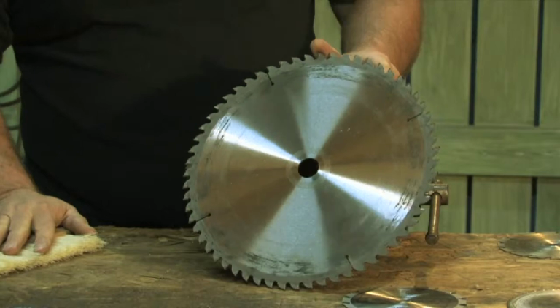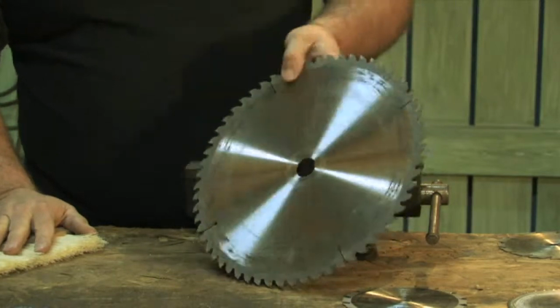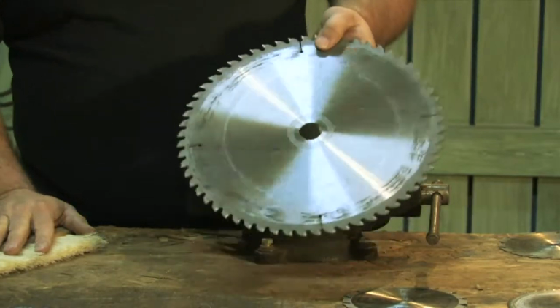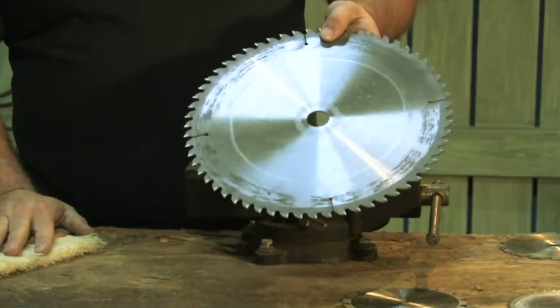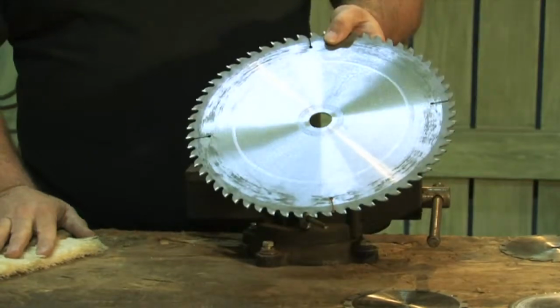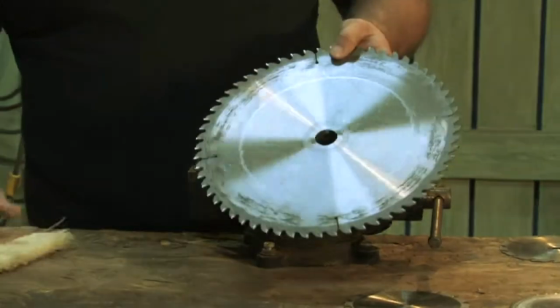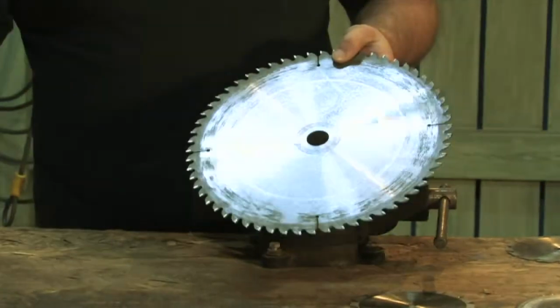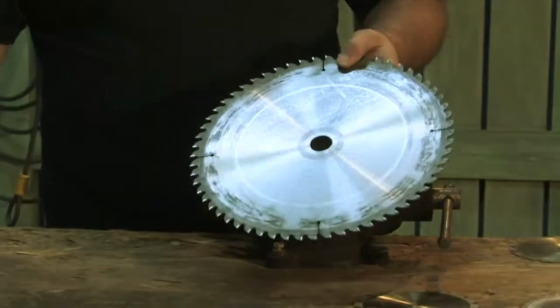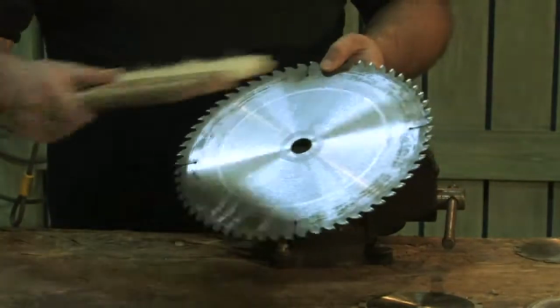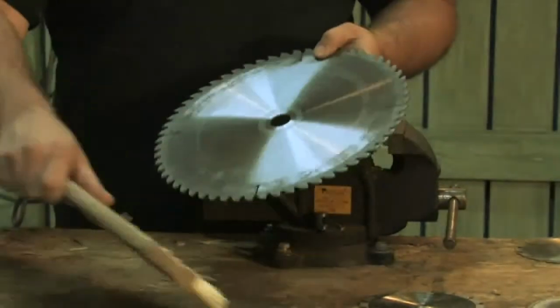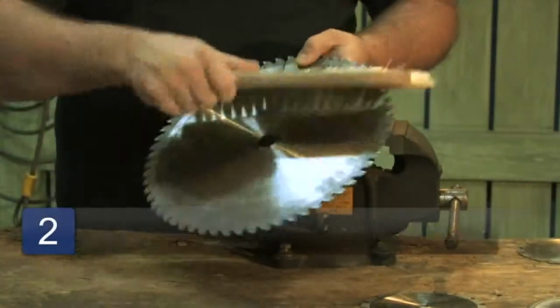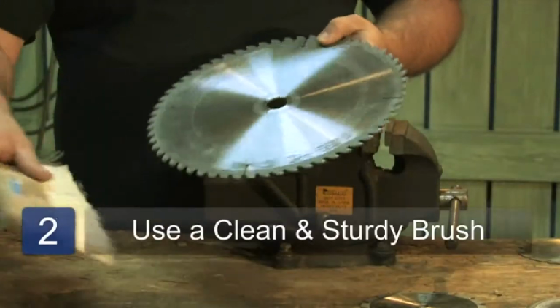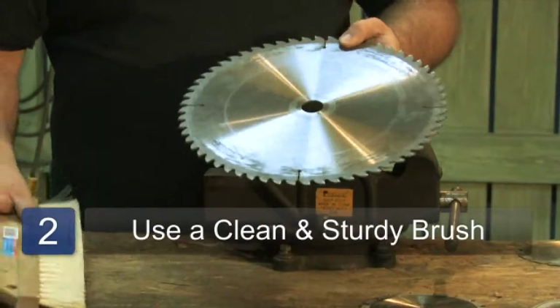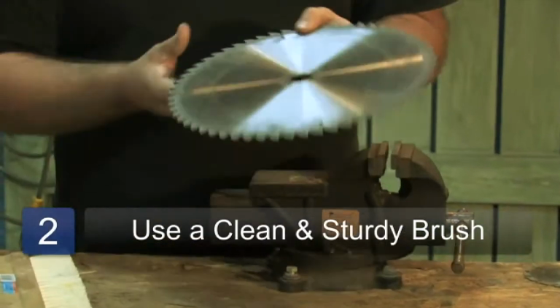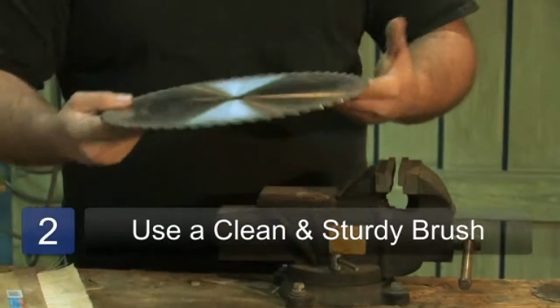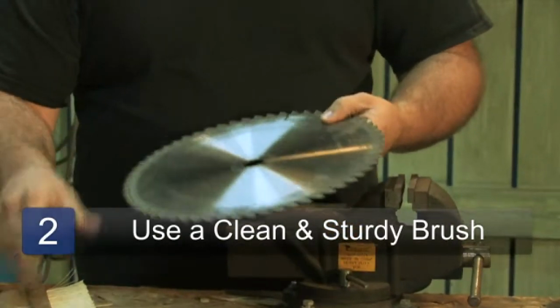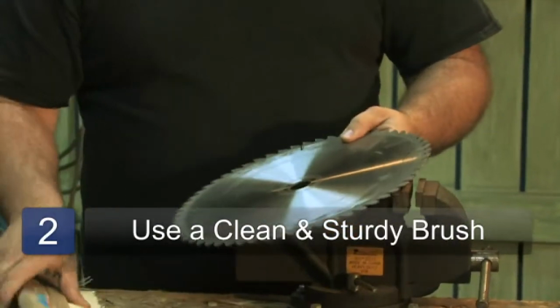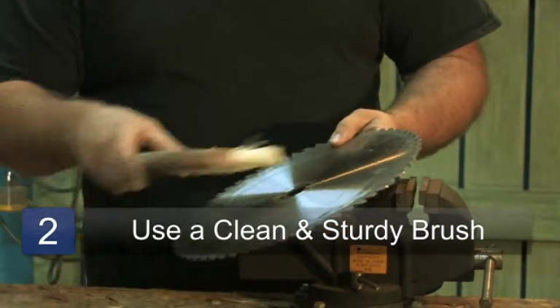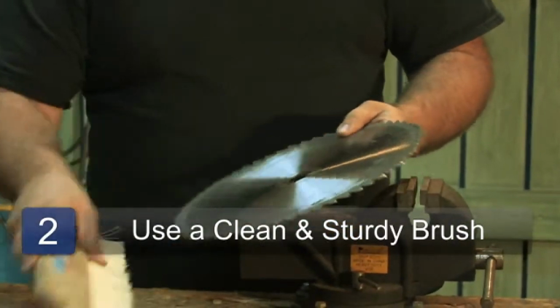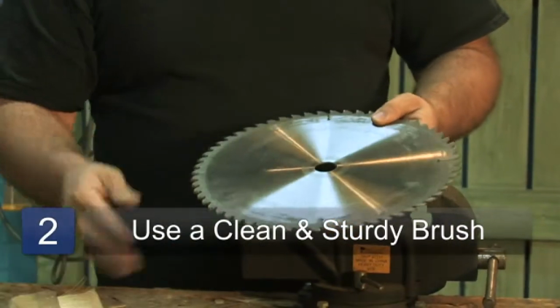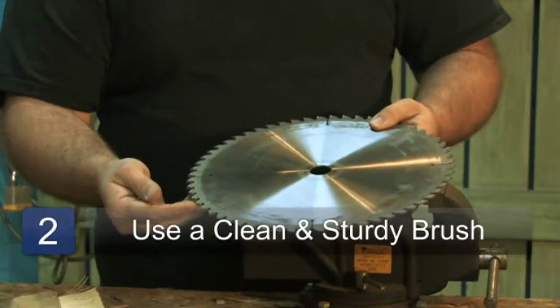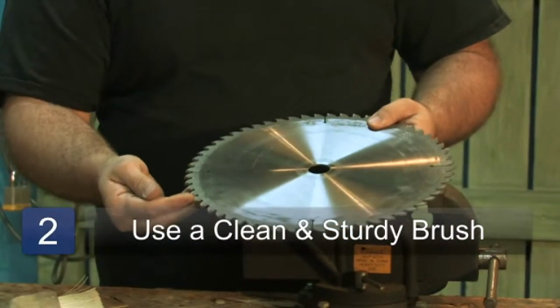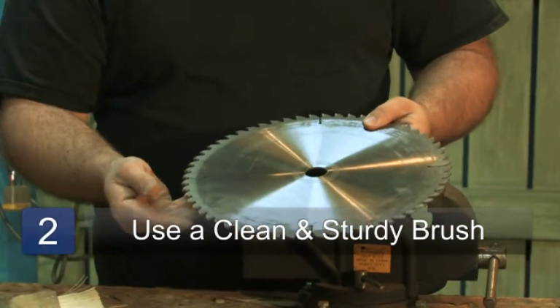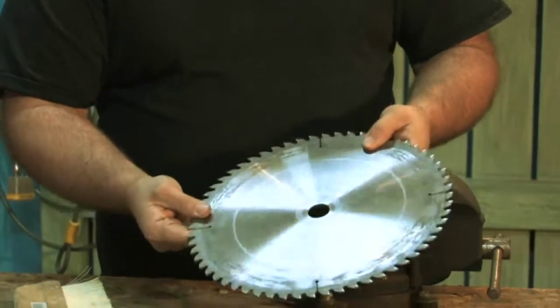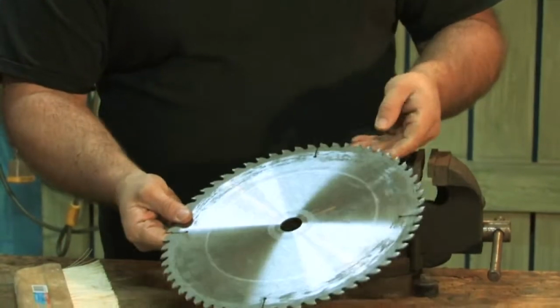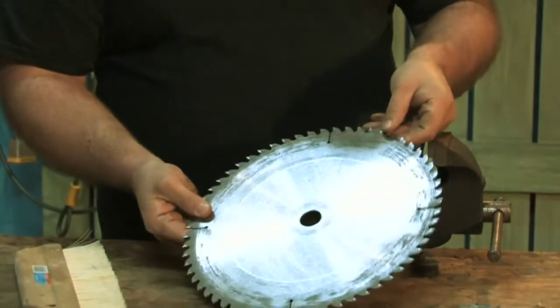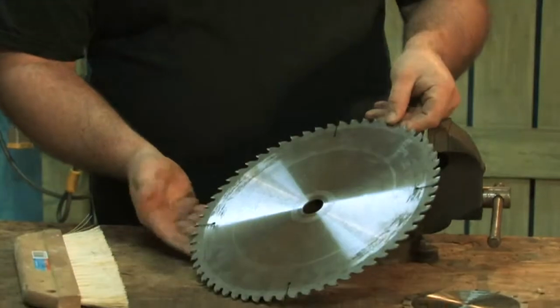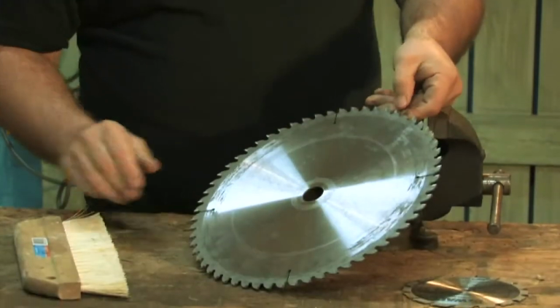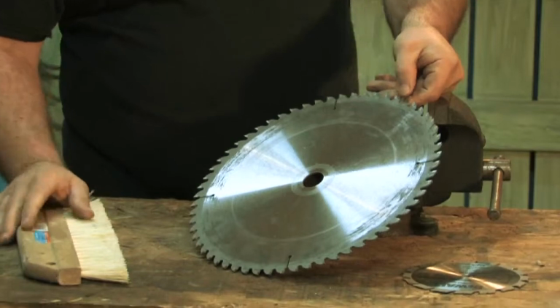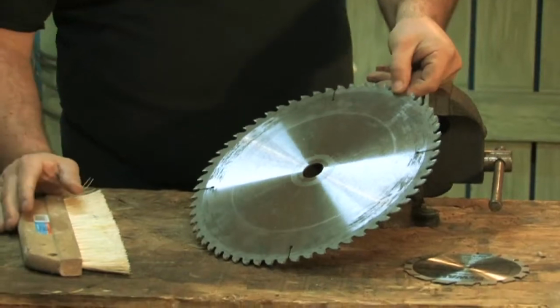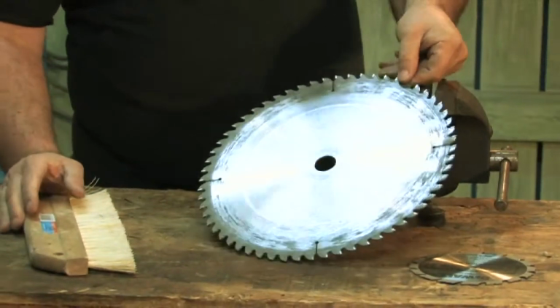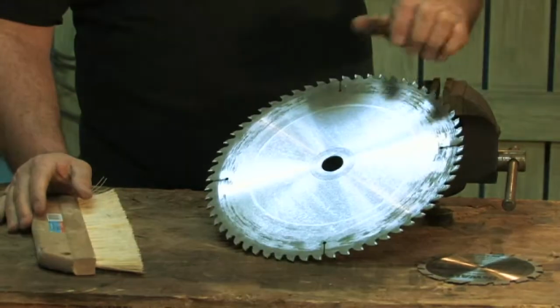Basically you have a blade, I use a brush — kind of brush it off. Be careful because your teeth are really sharp here. That's the simplest way.